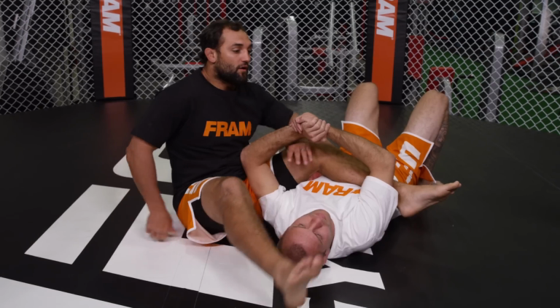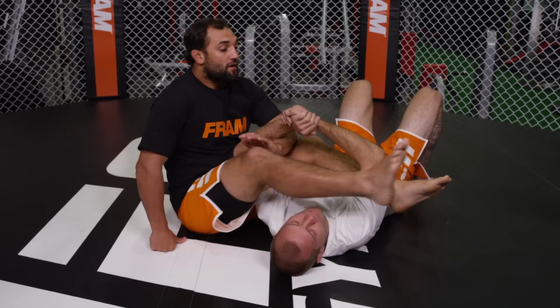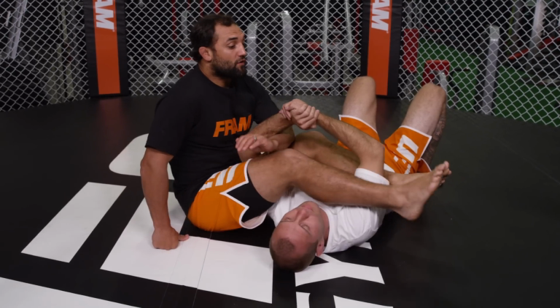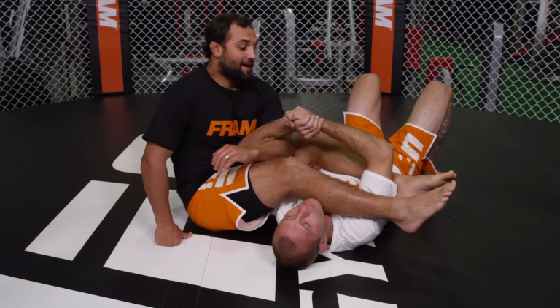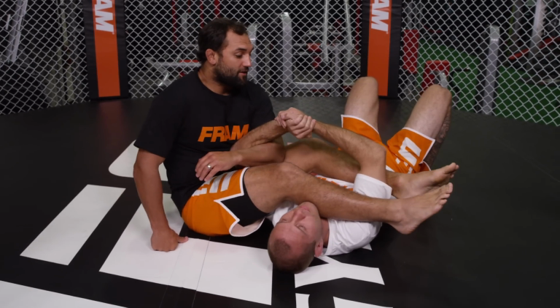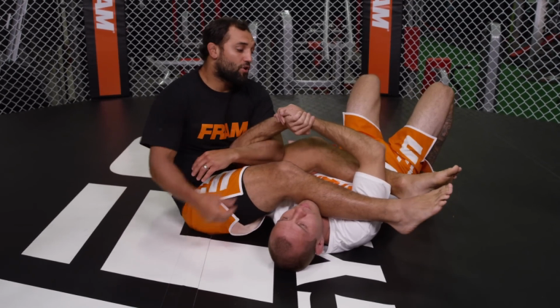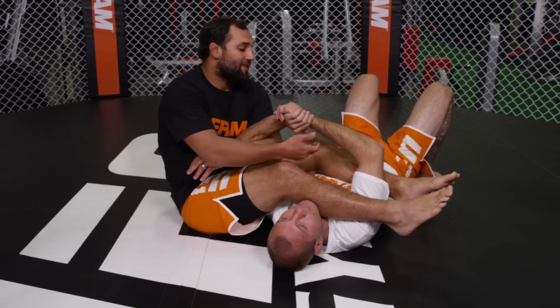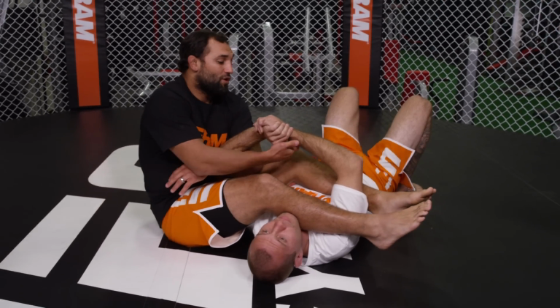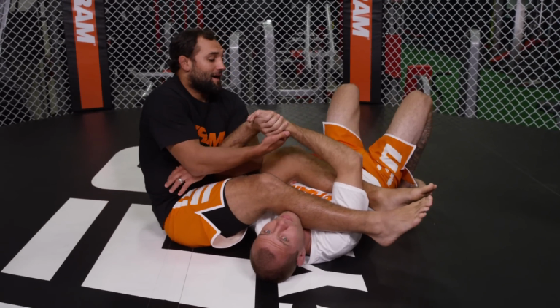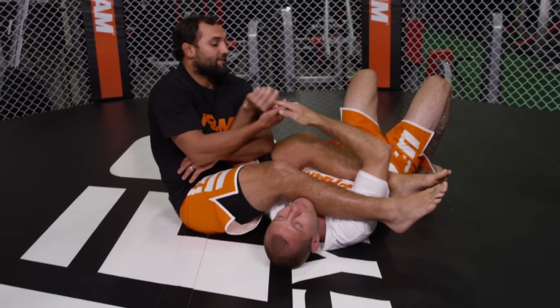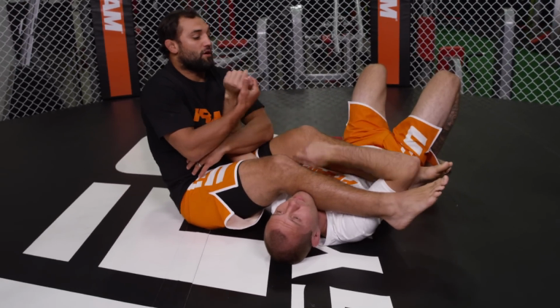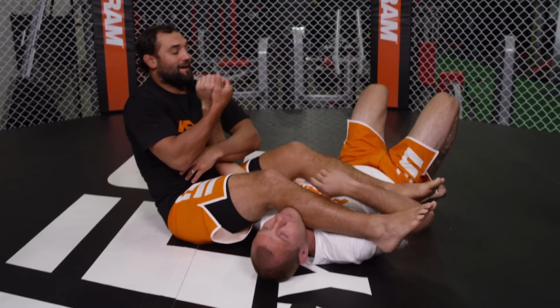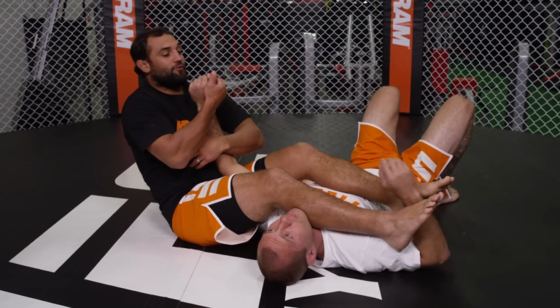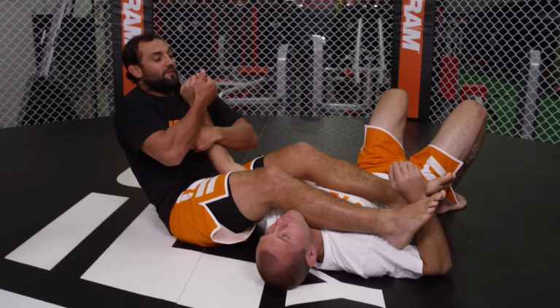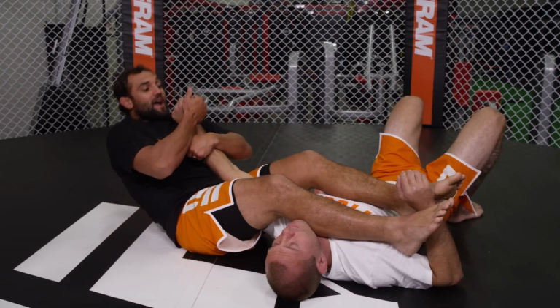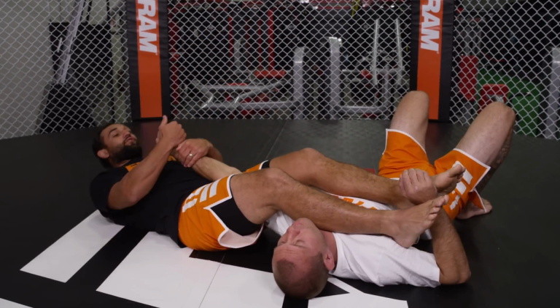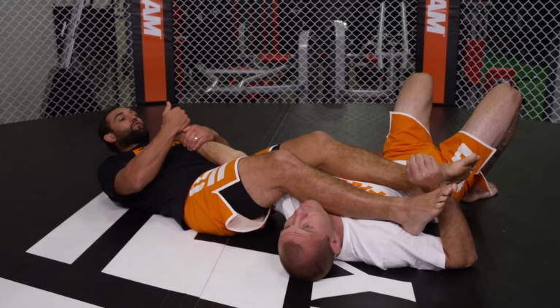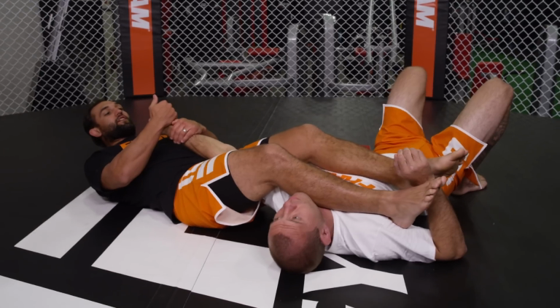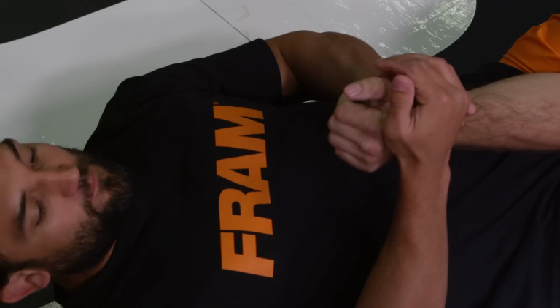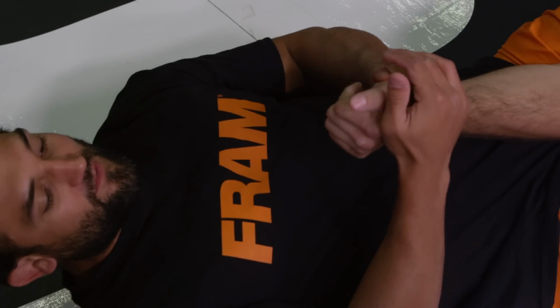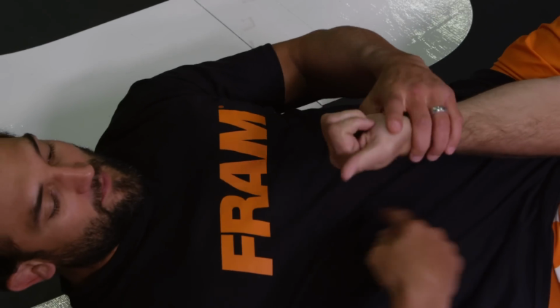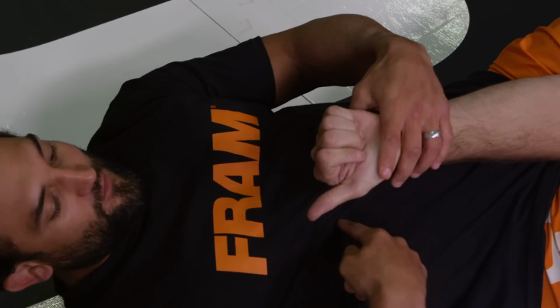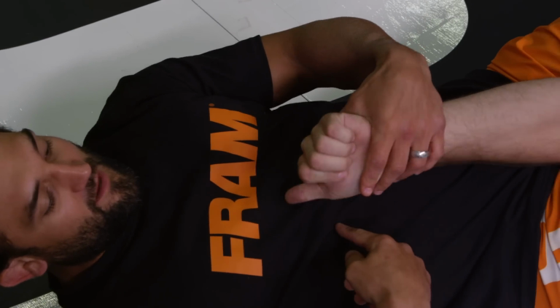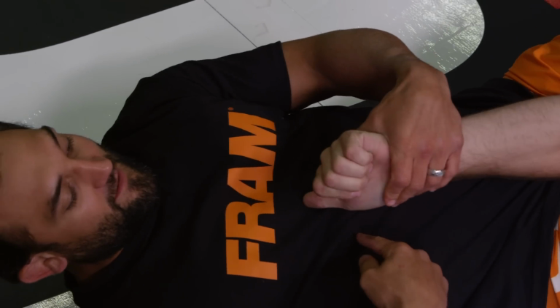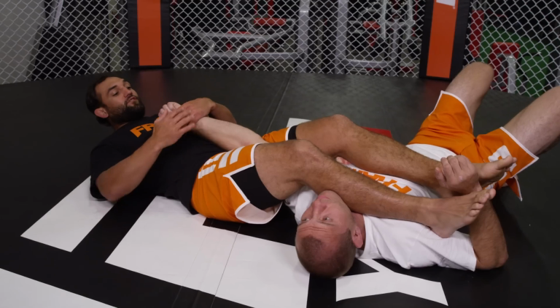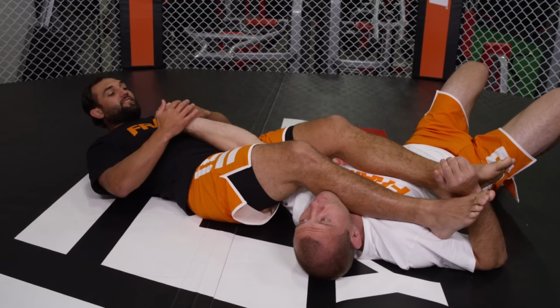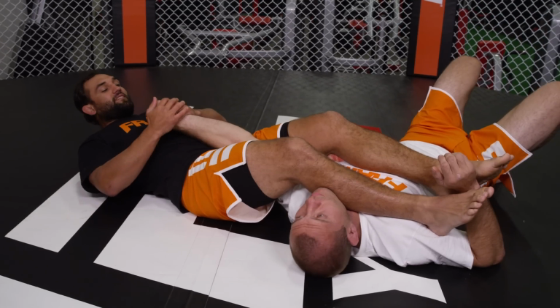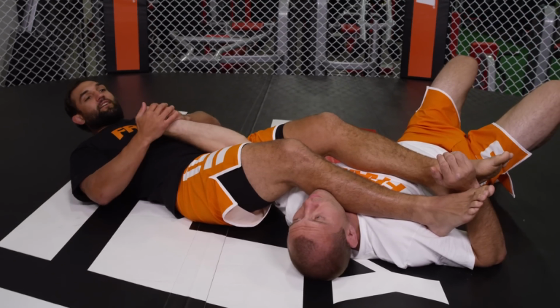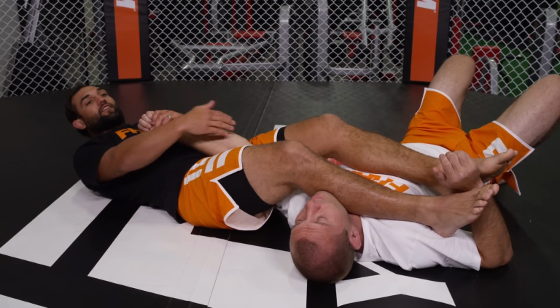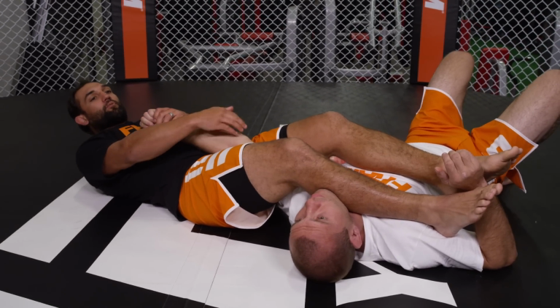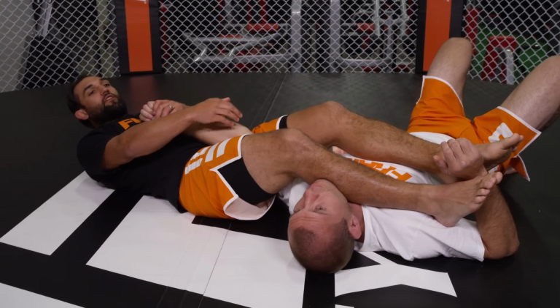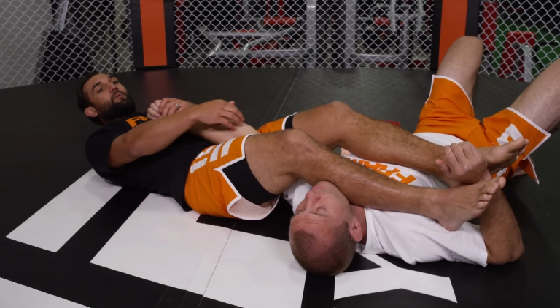So at first, I got him in an arm bar. I think I'm winning — I get the arm, I'm doing everything right. As soon as I go here, he's going to point his thumb to my stomach. As soon as he does that, see how it takes all the pressure off the elbow?